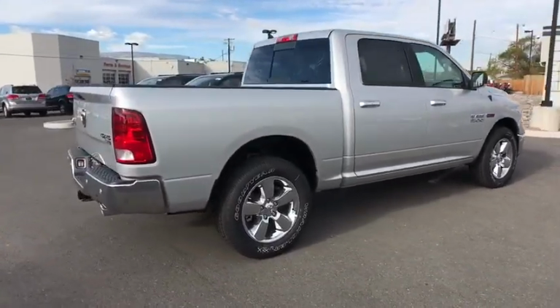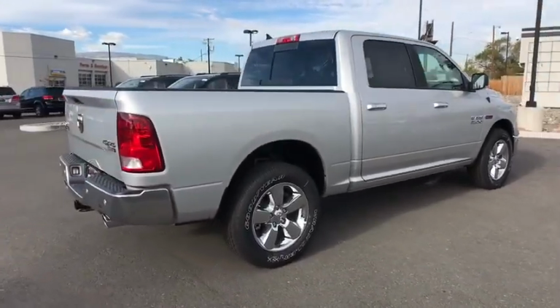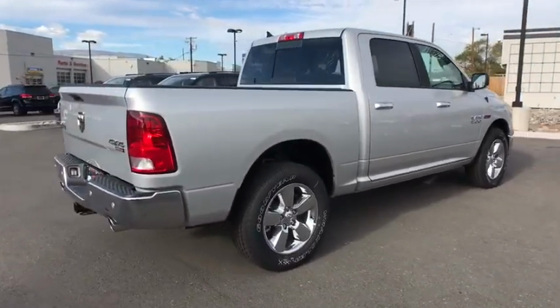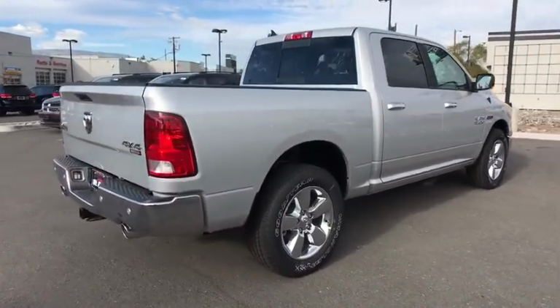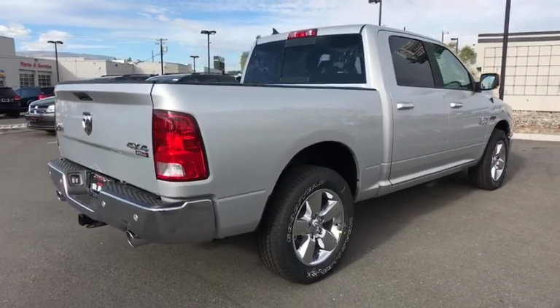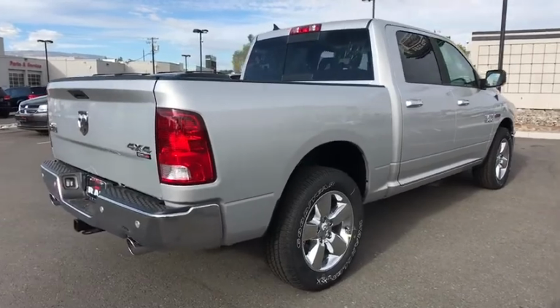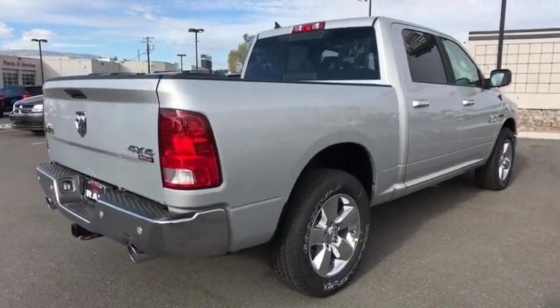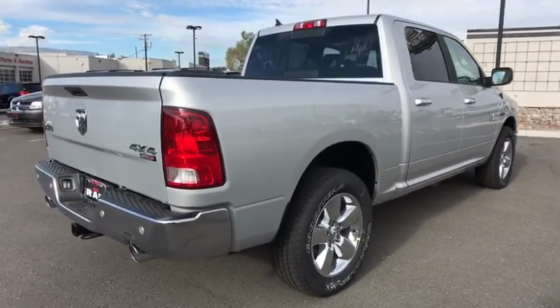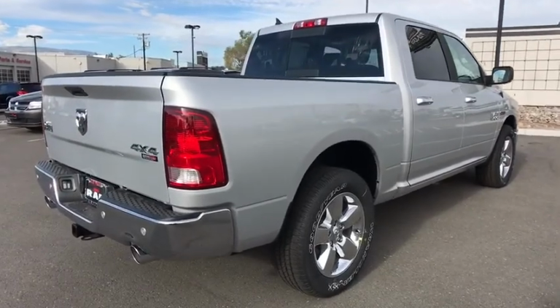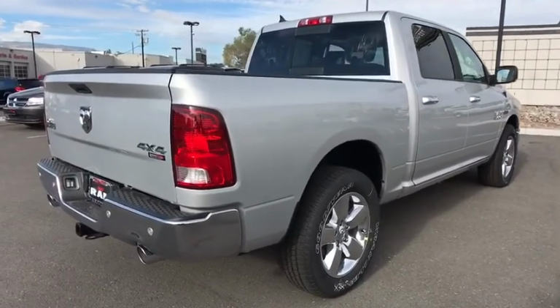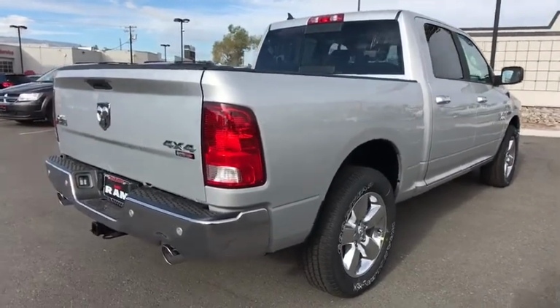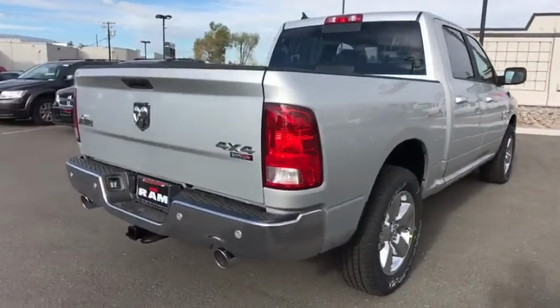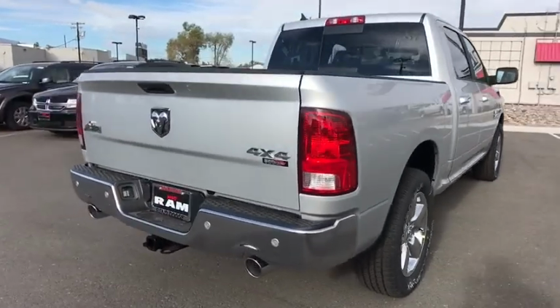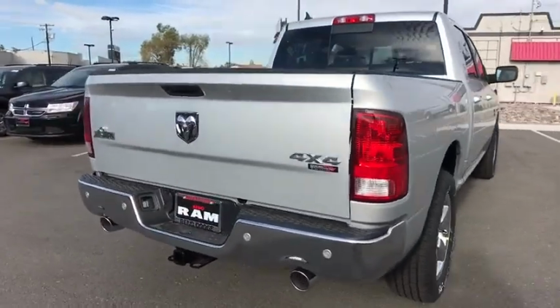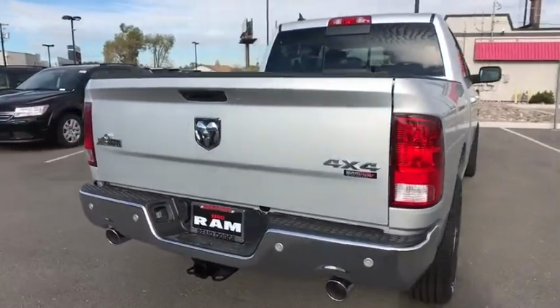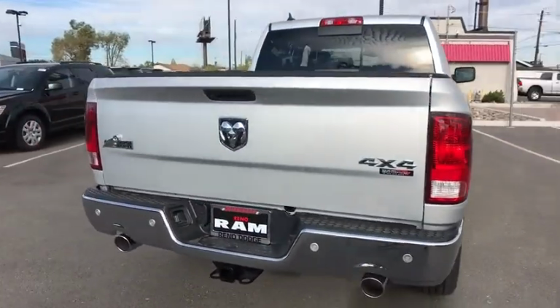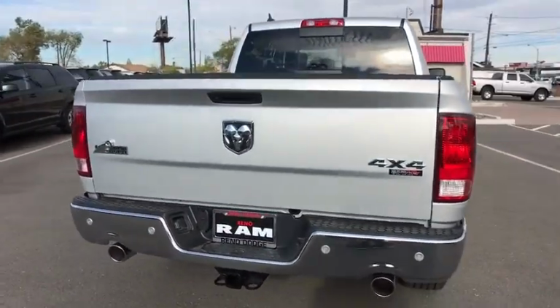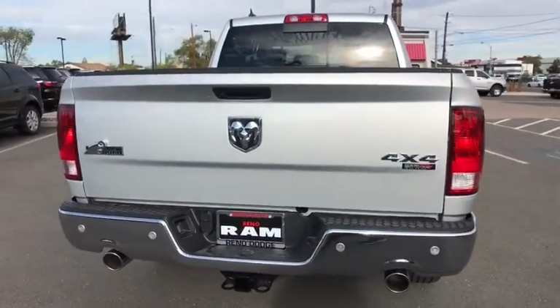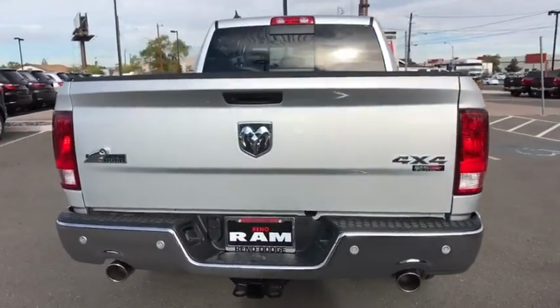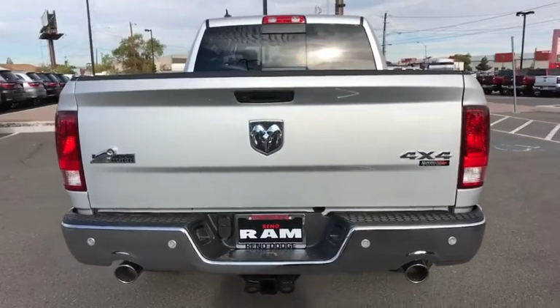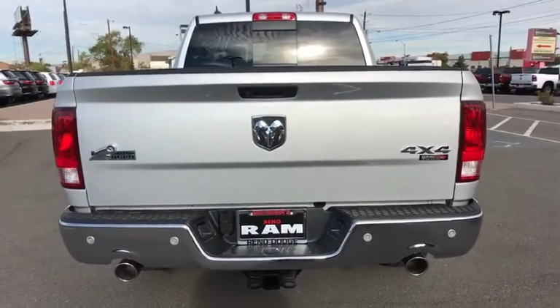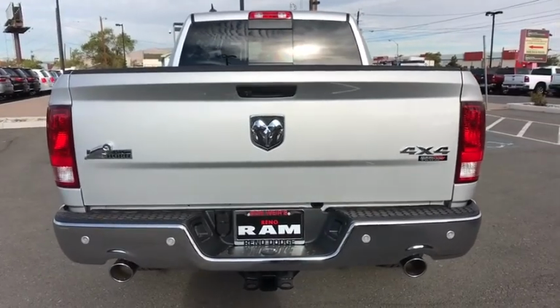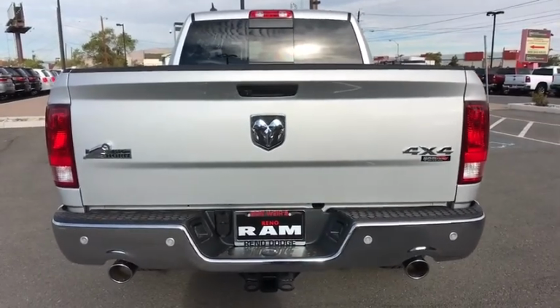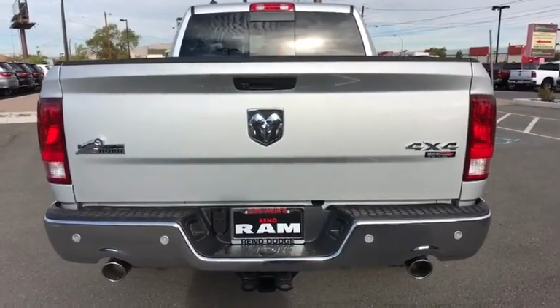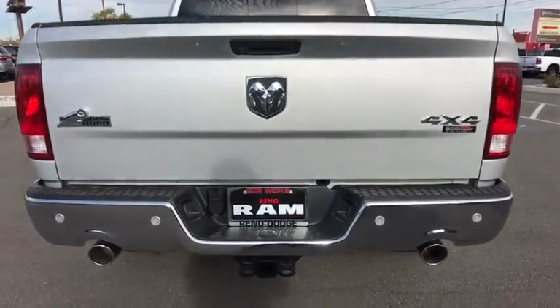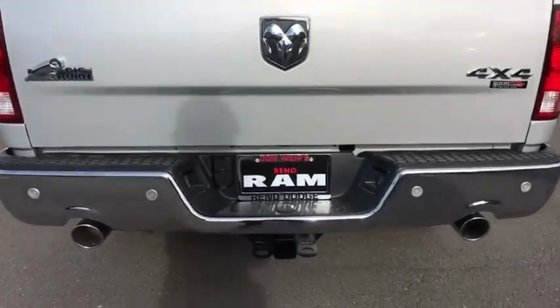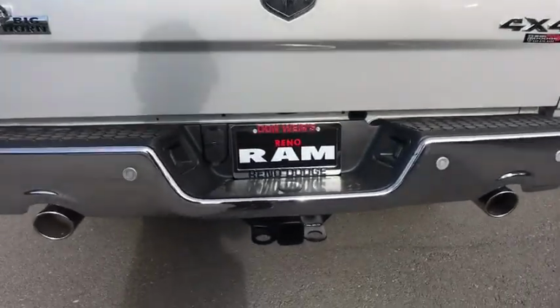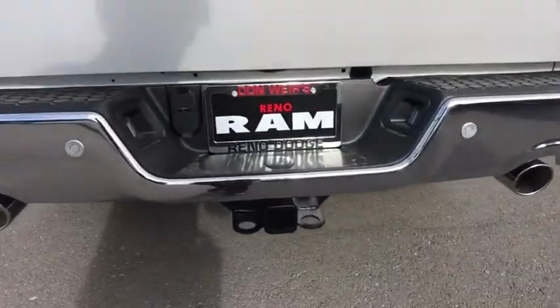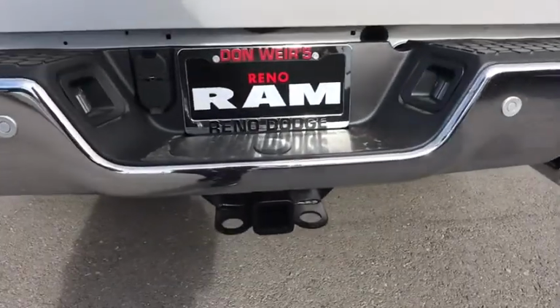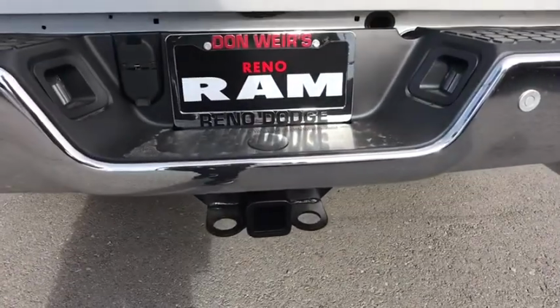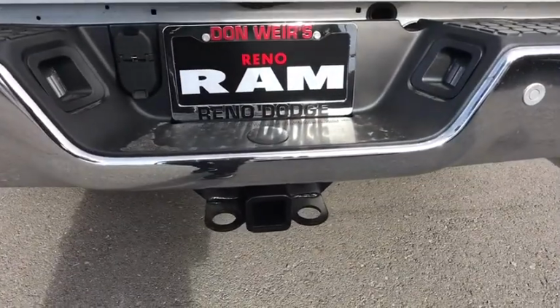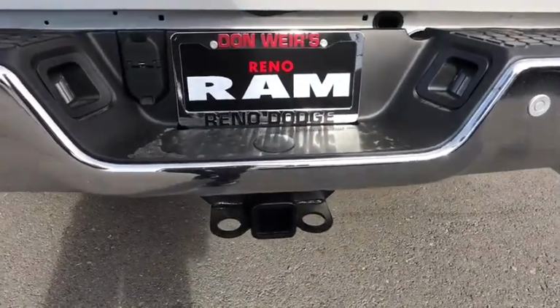Here are some of this vehicle's great options: traction control, keyless entry, stability control, anti-lock braking system, backup camera, Bluetooth, adjustable steering wheel, and power steering.